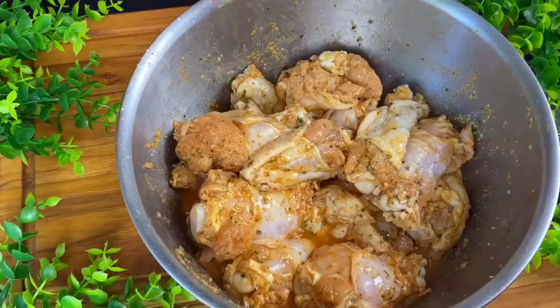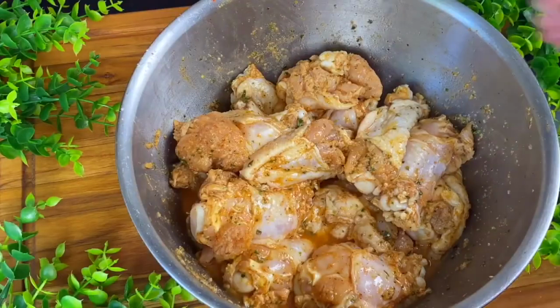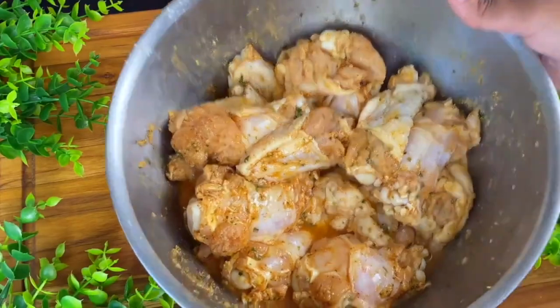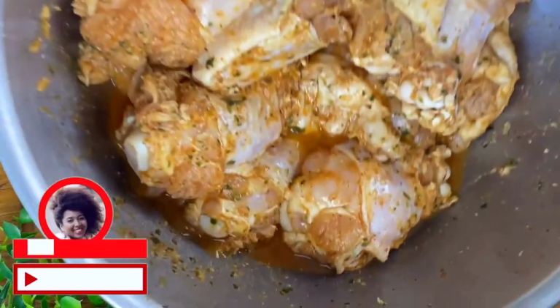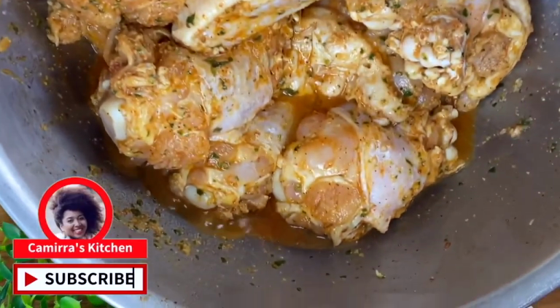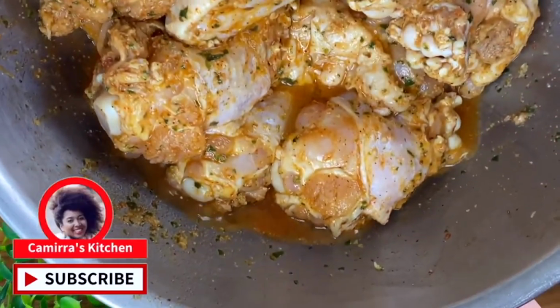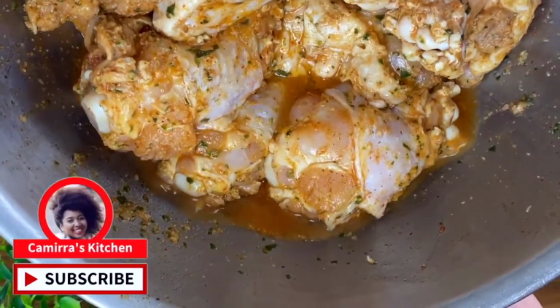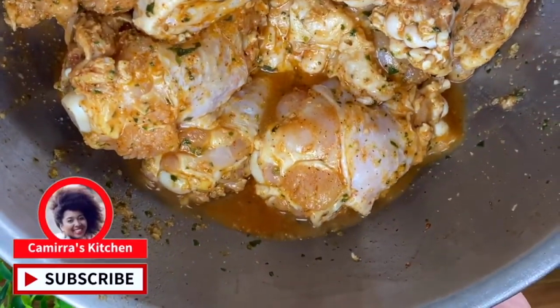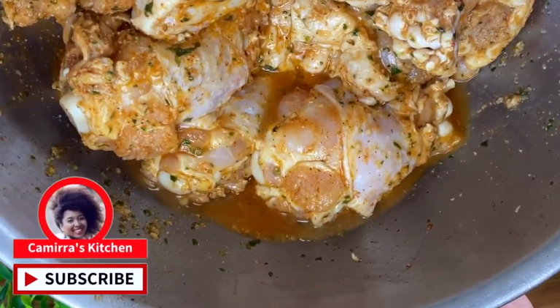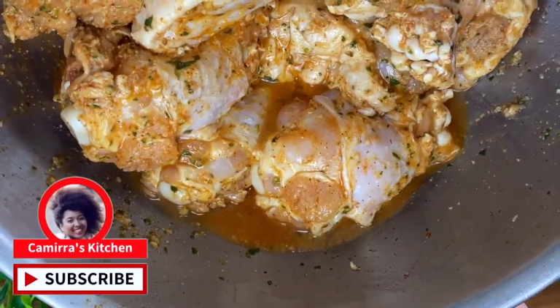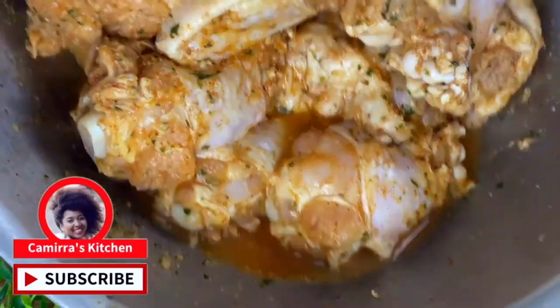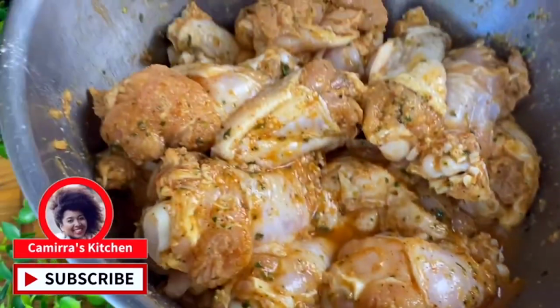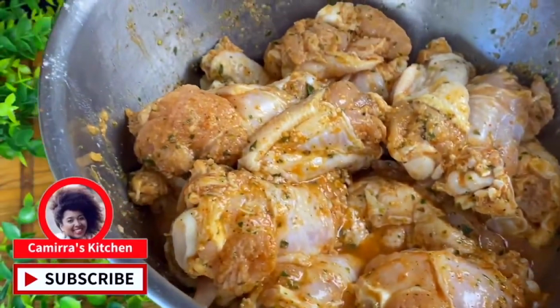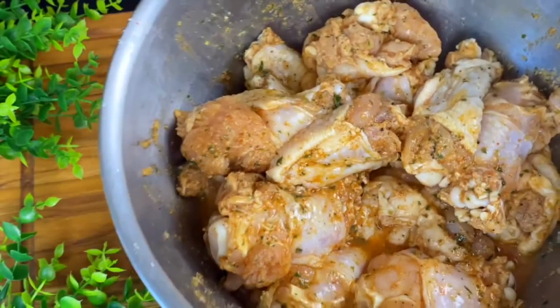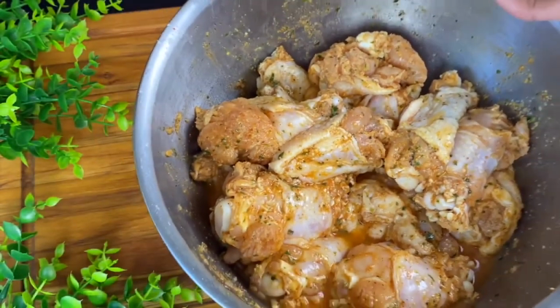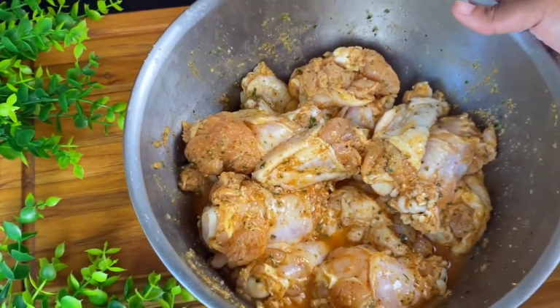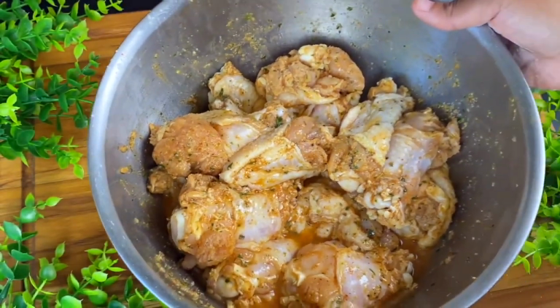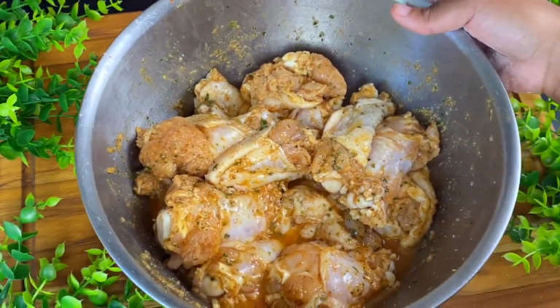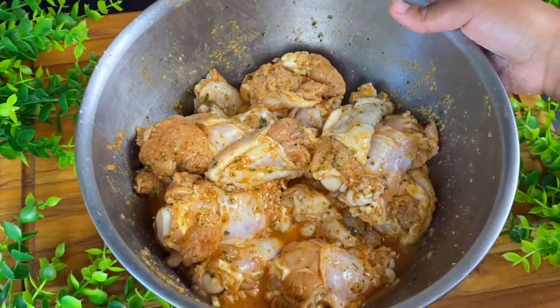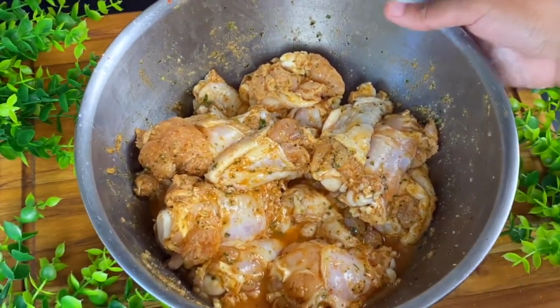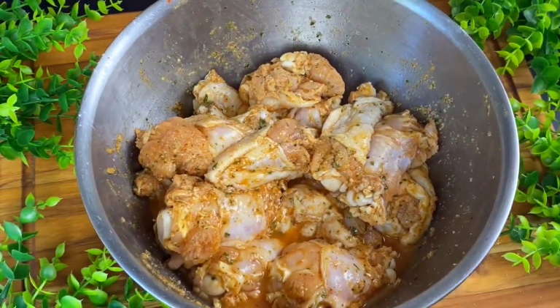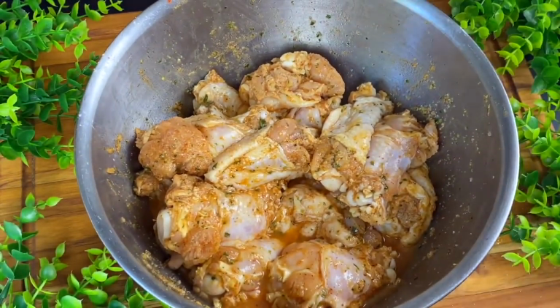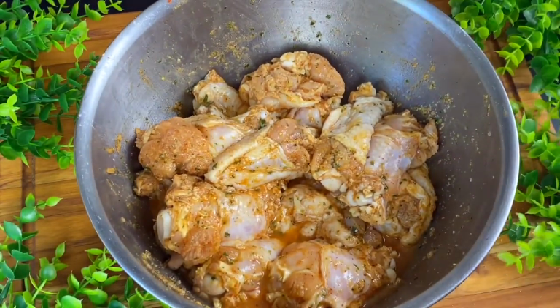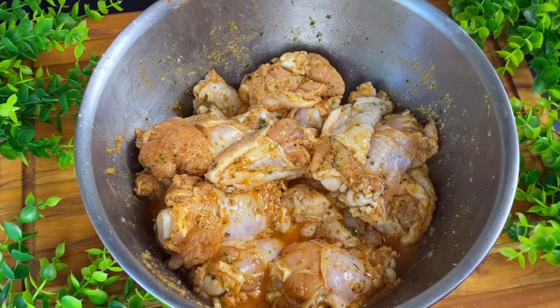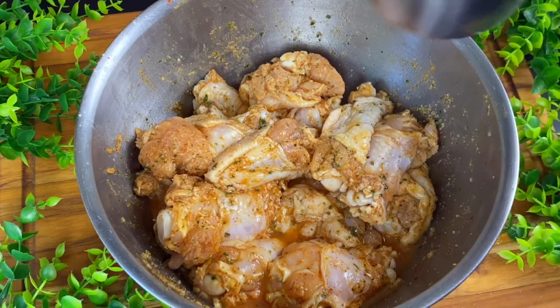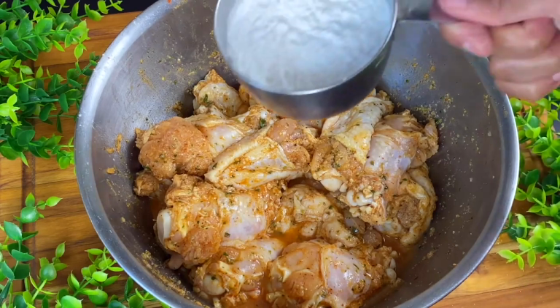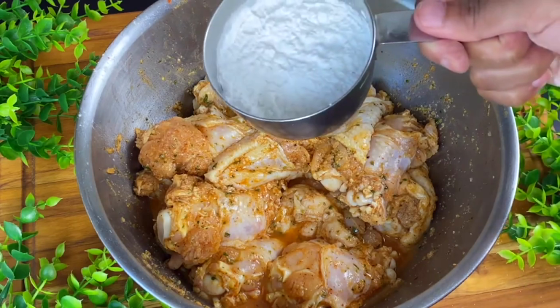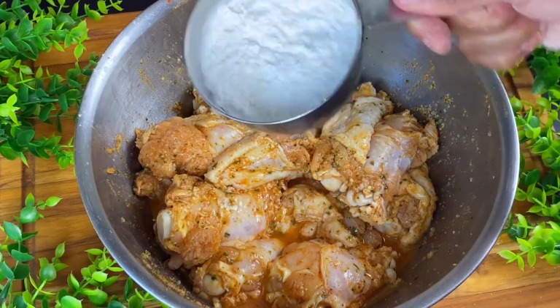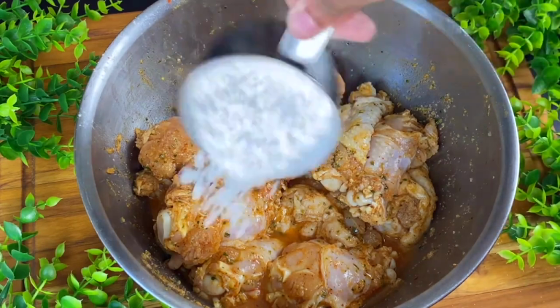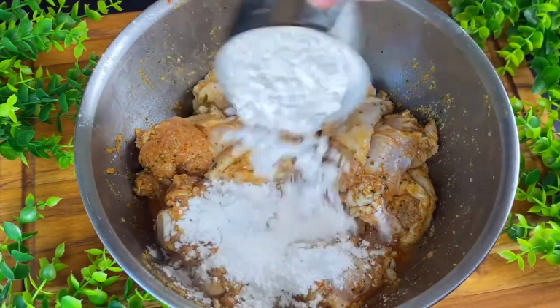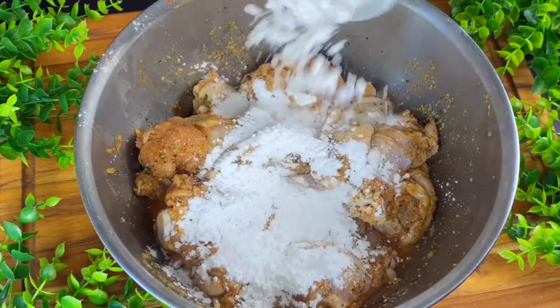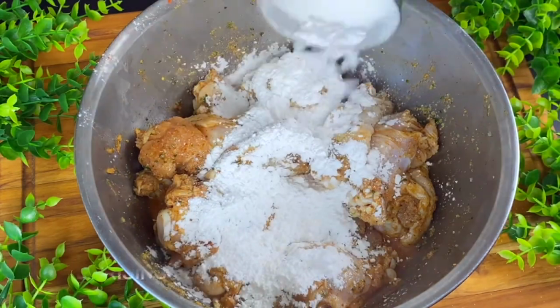I'm going to let these marinate at room temperature for about 30 to 40 minutes. You could do this in the fridge overnight, but I ain't got that type of time today. You will see that some liquid is going to come off of the chicken — that is okay. You actually want that liquid because I'm going to use a different method.